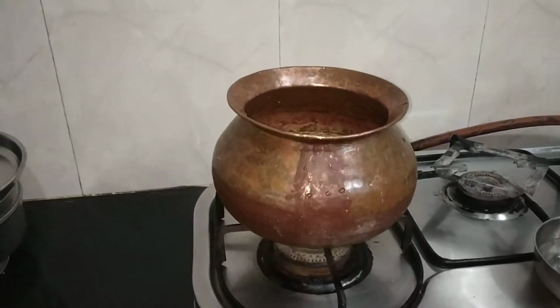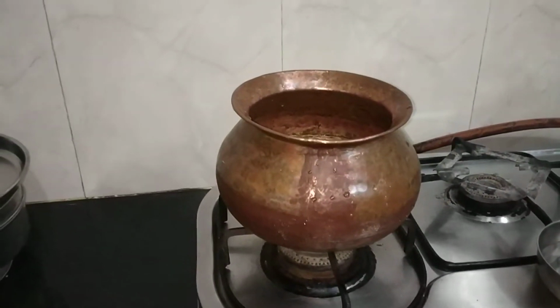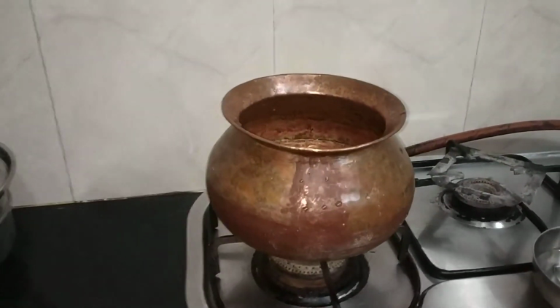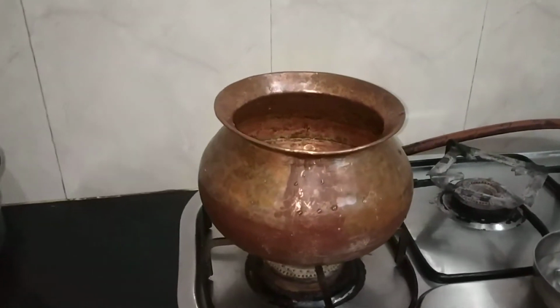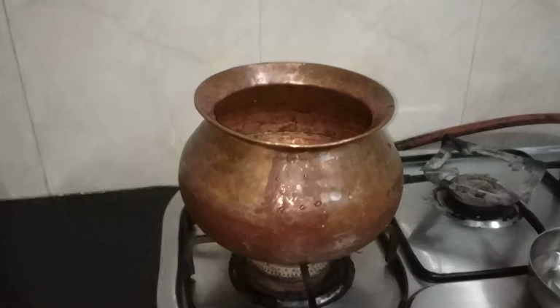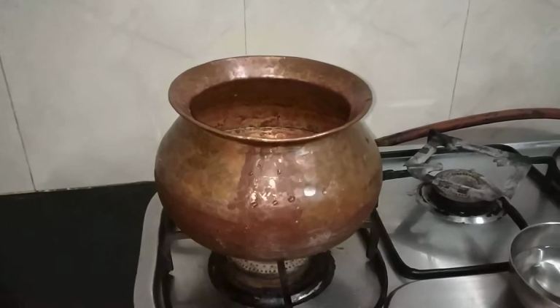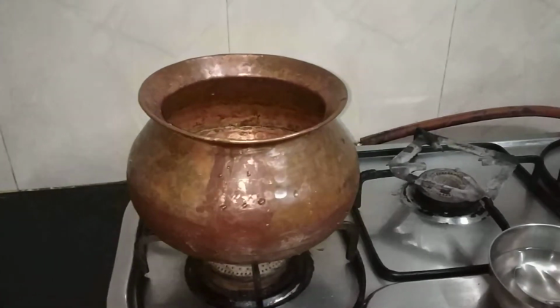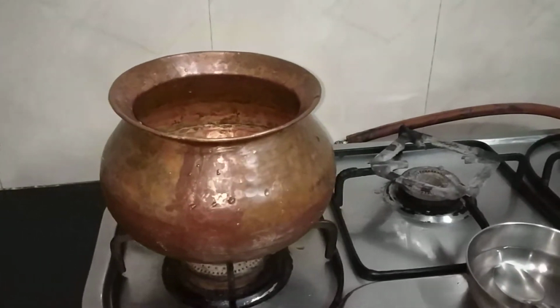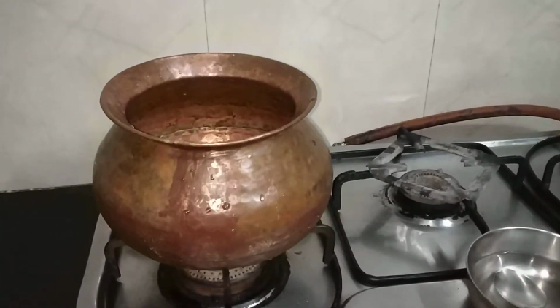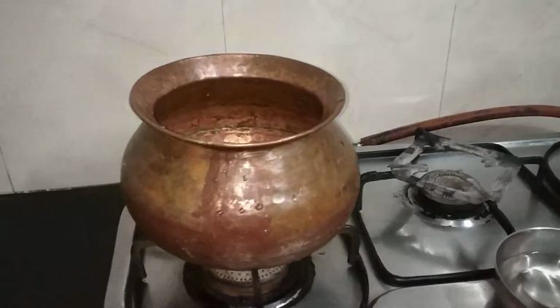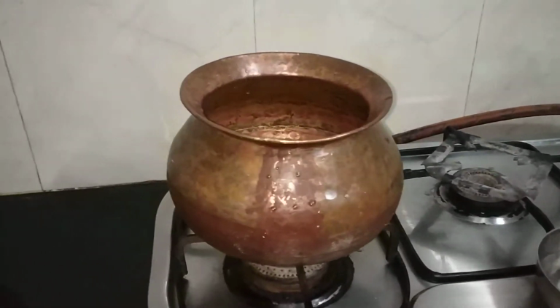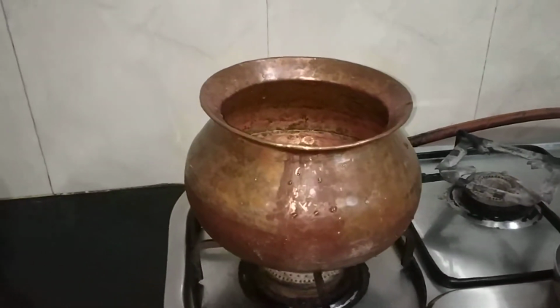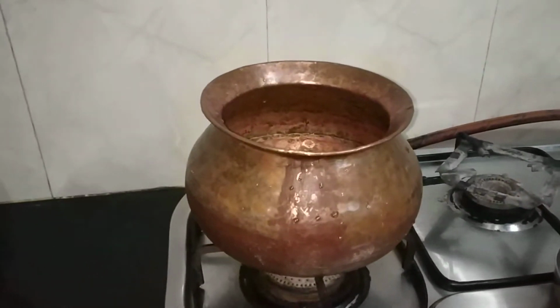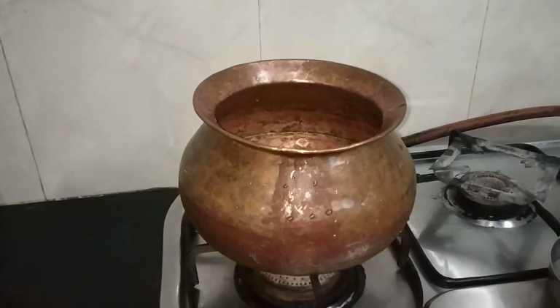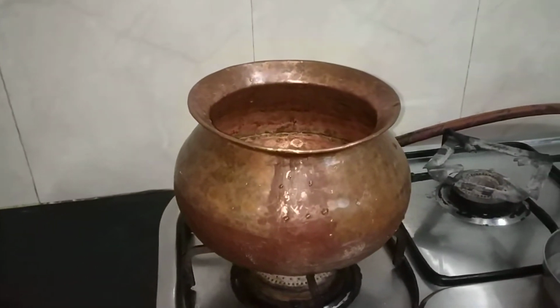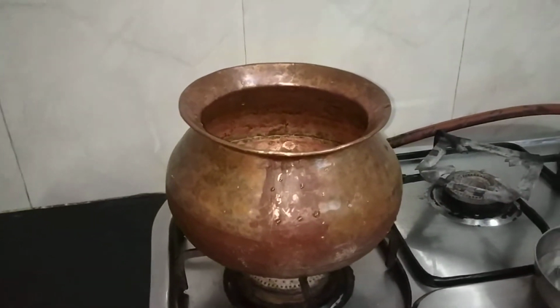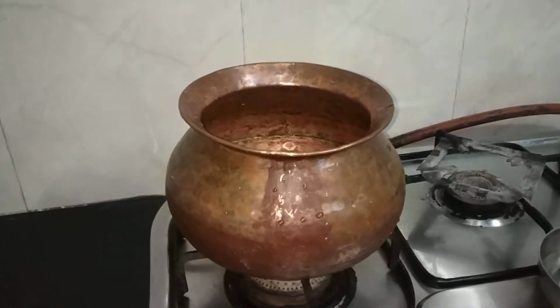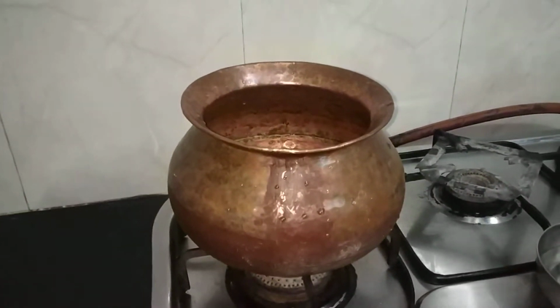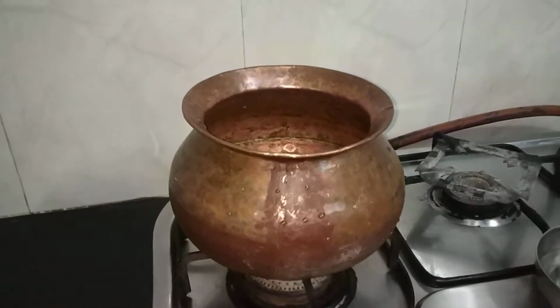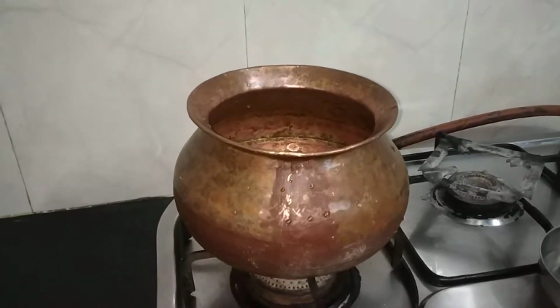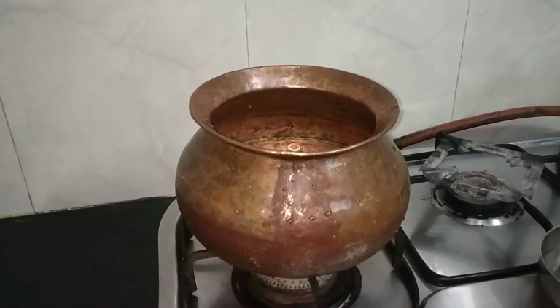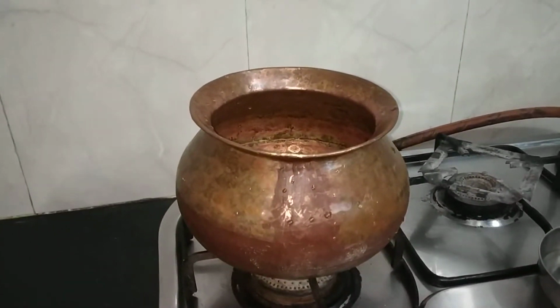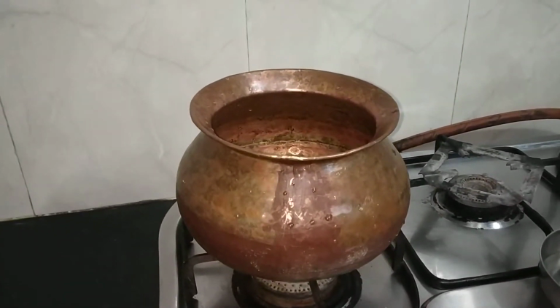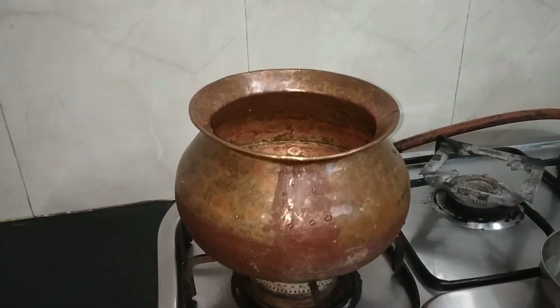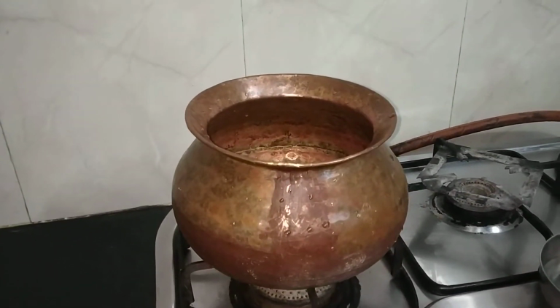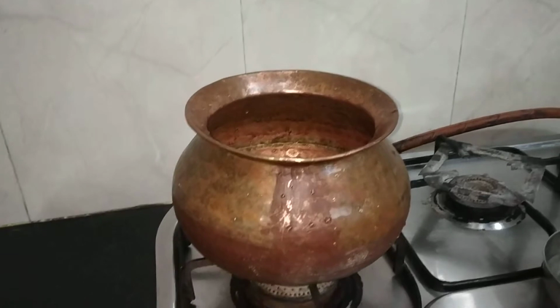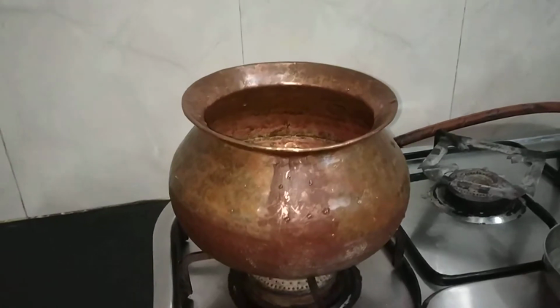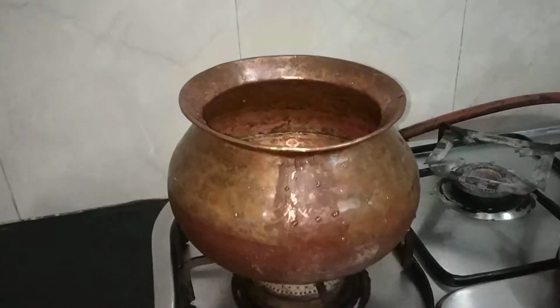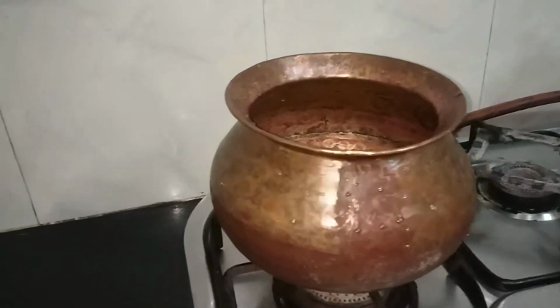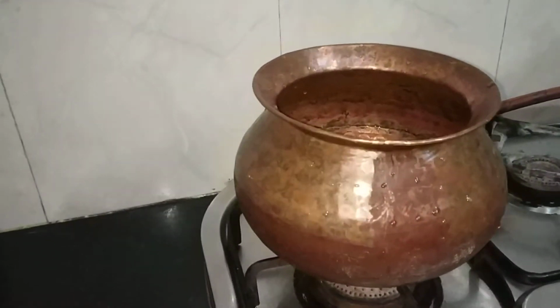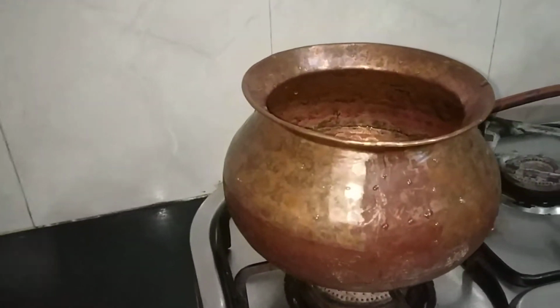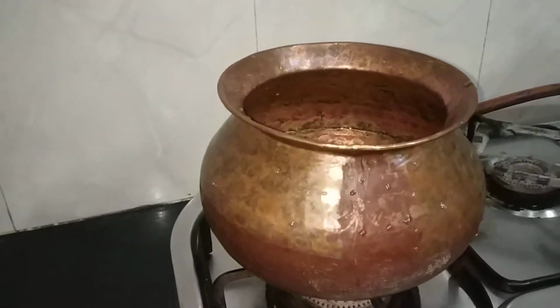Hello everyone, today I am going to show you how to make ragi balls or ragi mudde in the copper vessel.